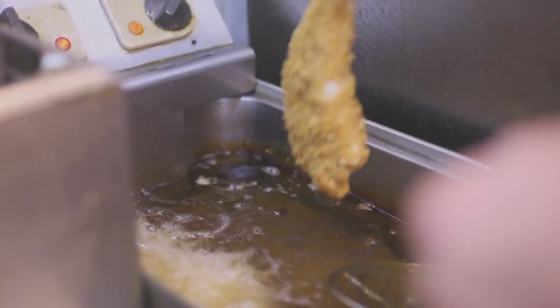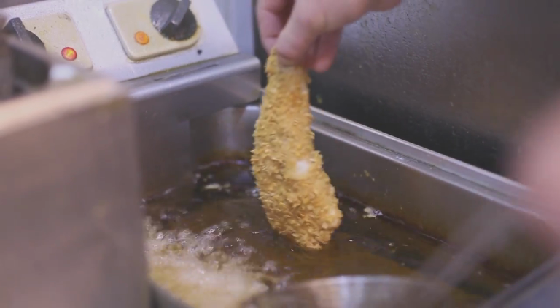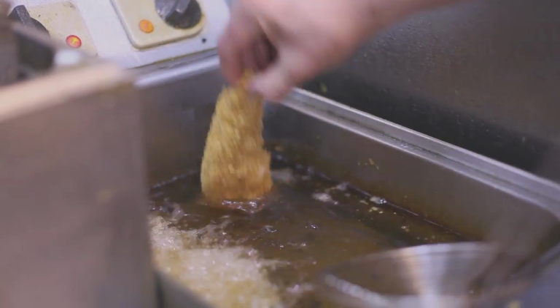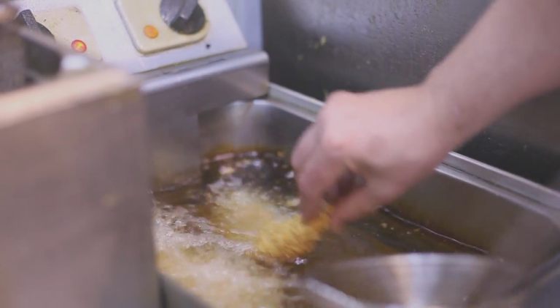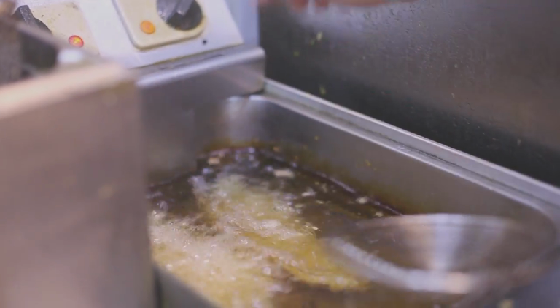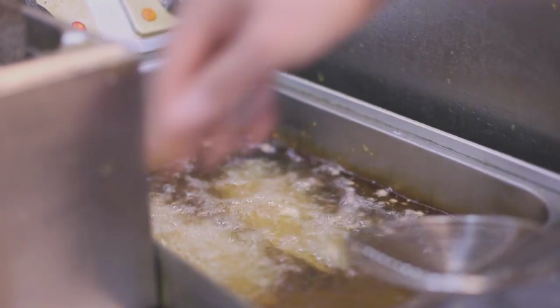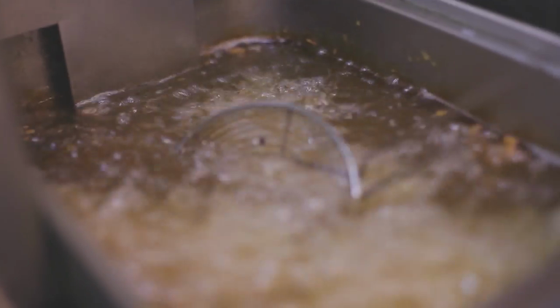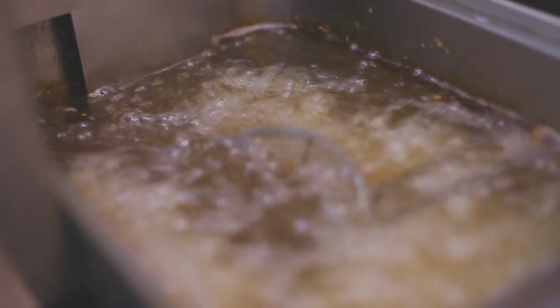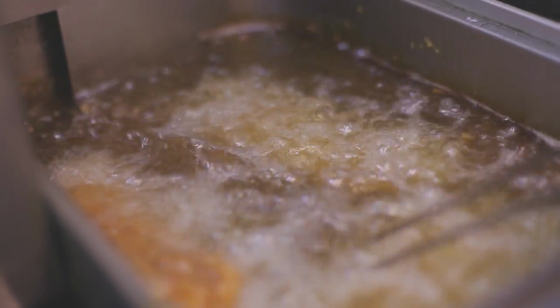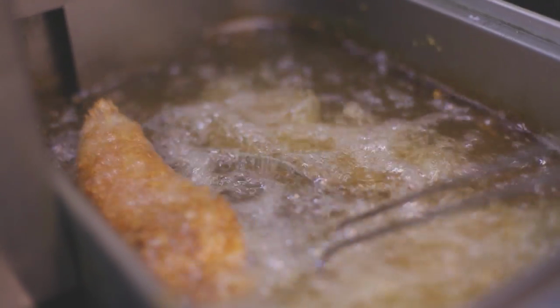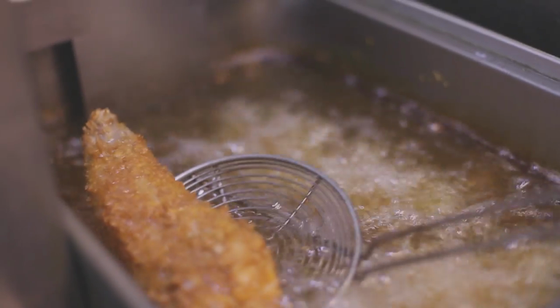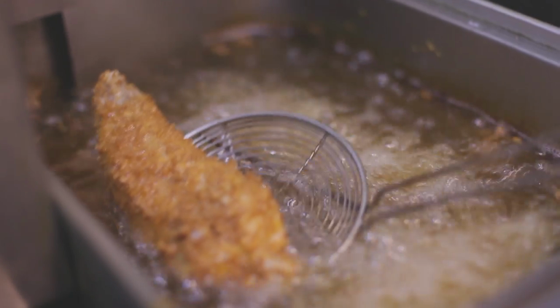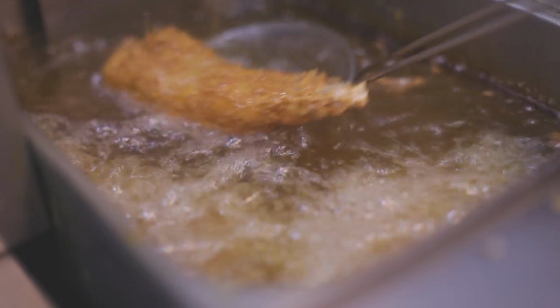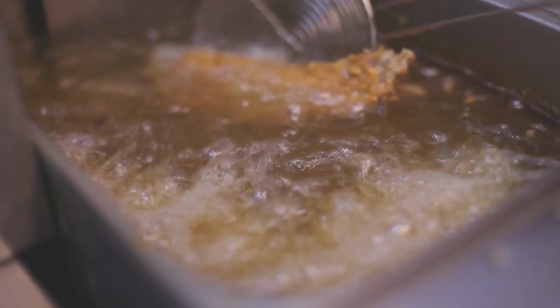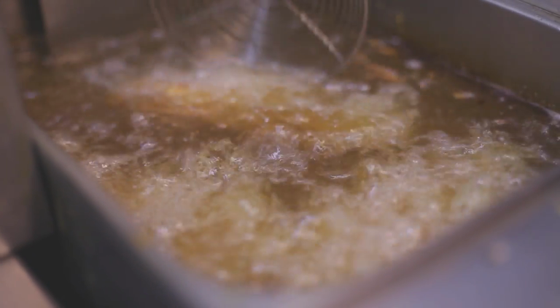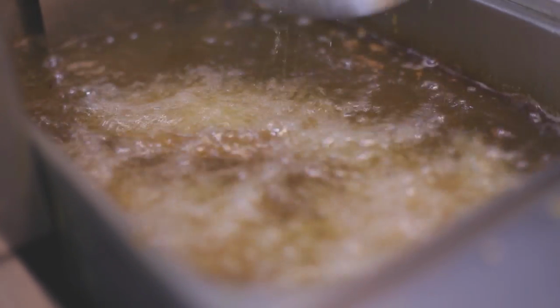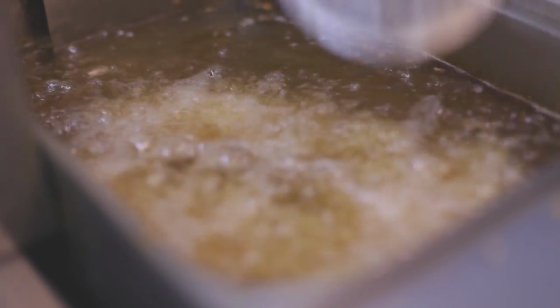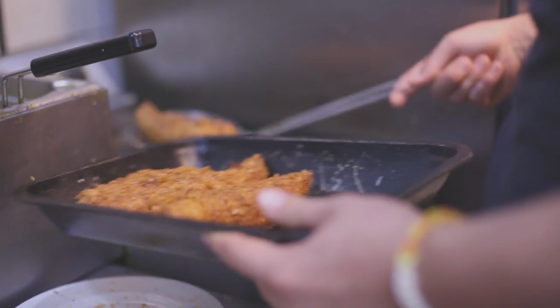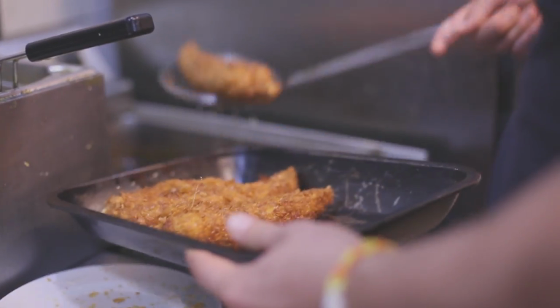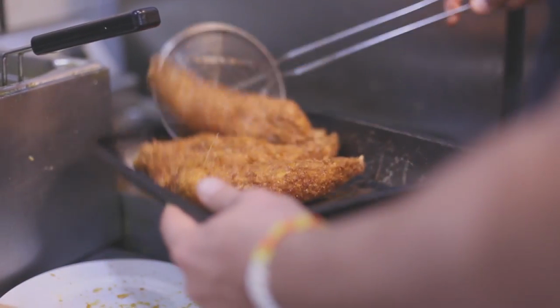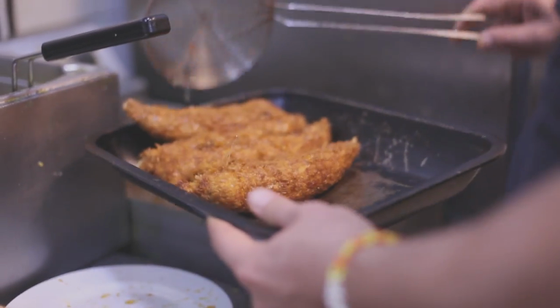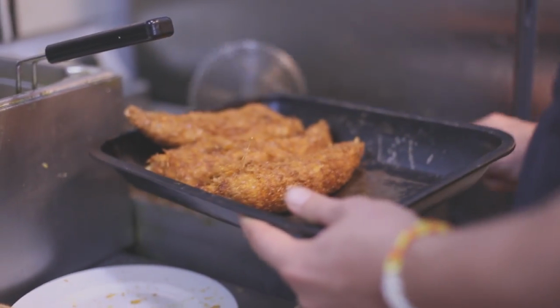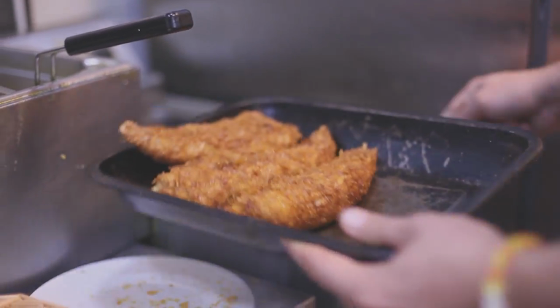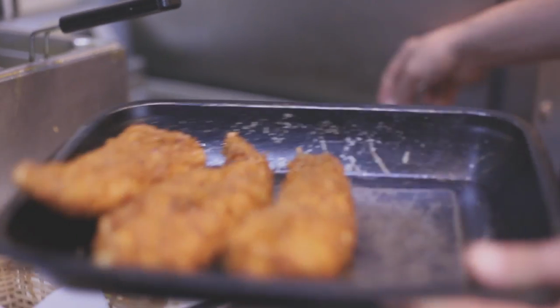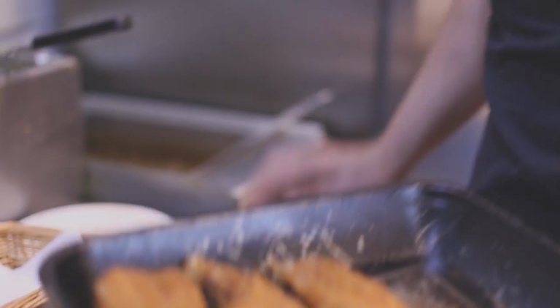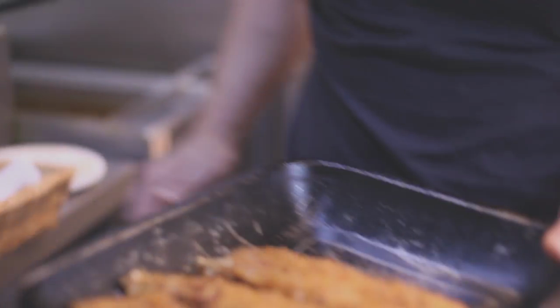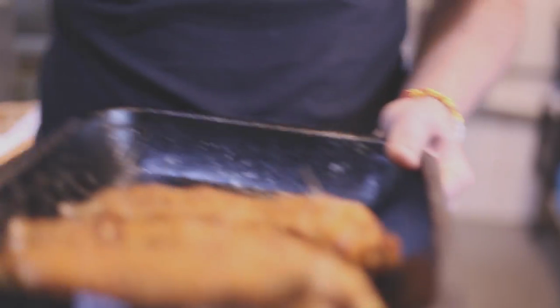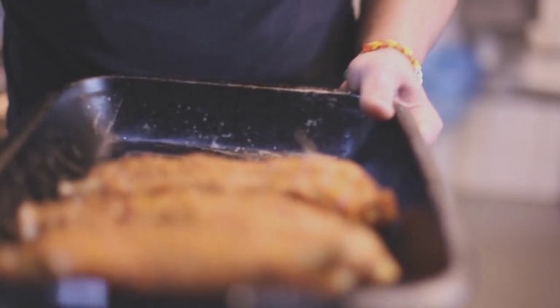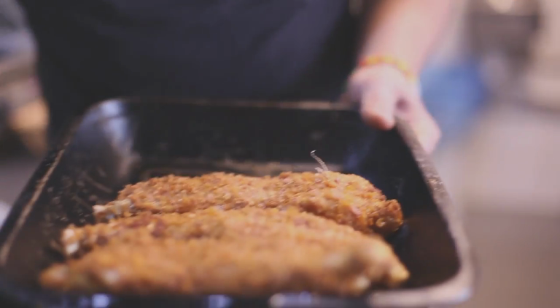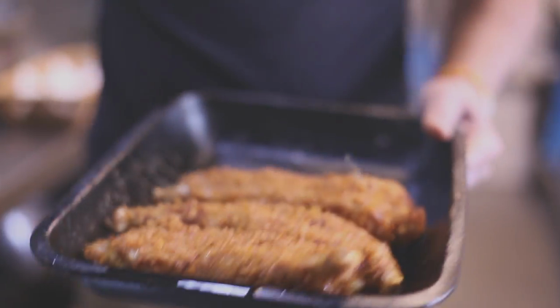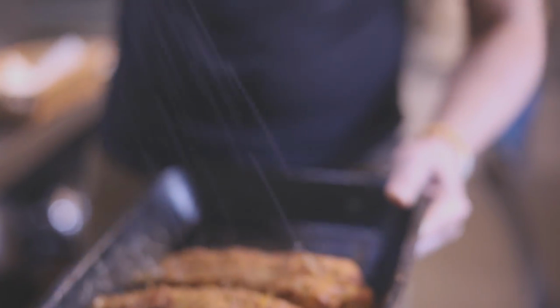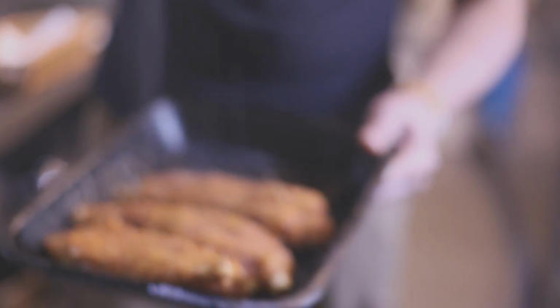Now we cook them. As soon as it comes out of the fryer, season it lightly.